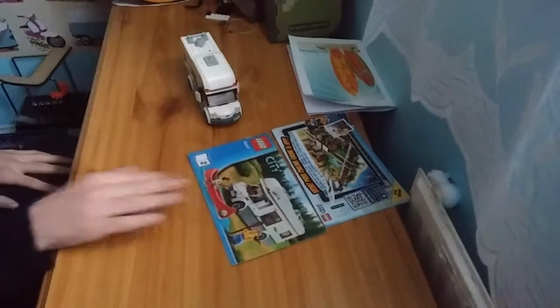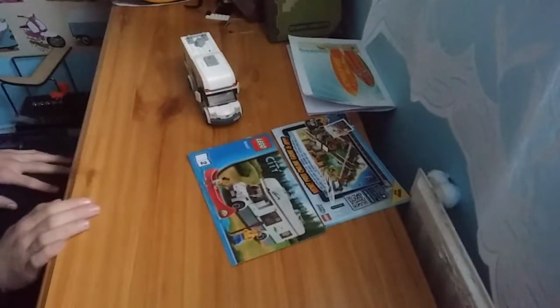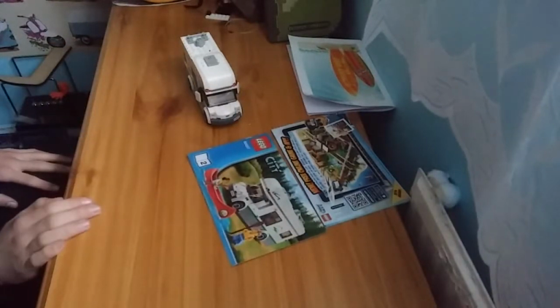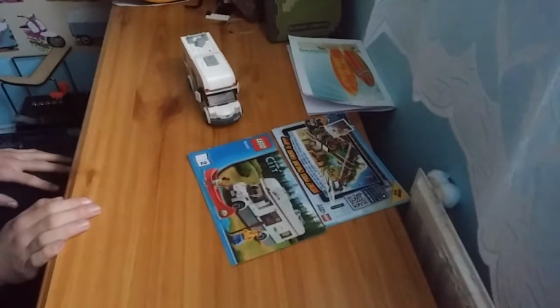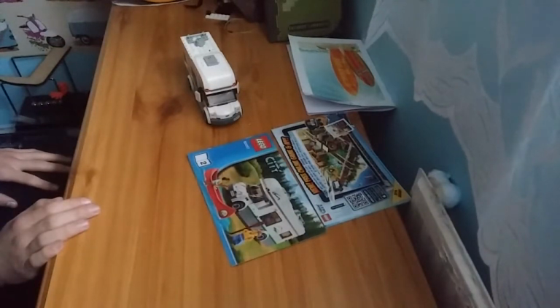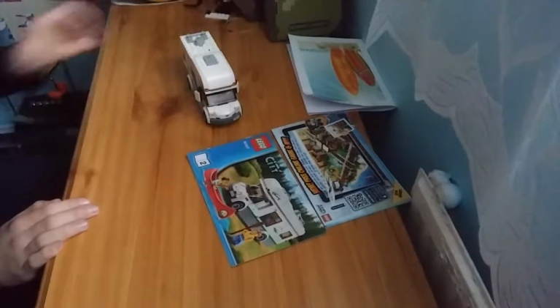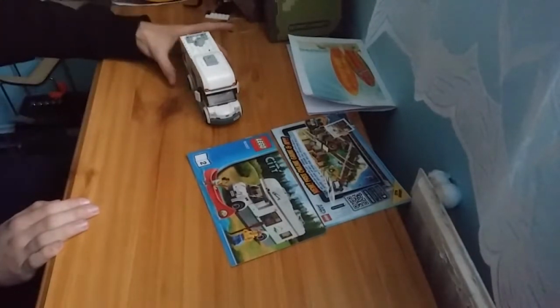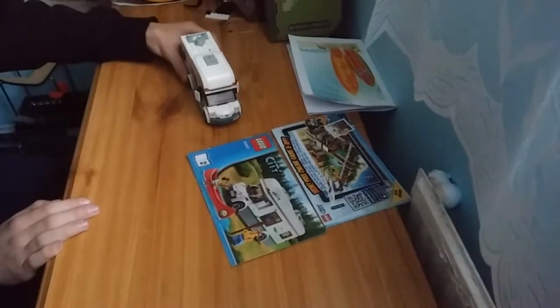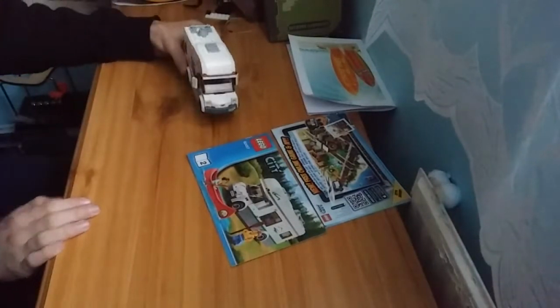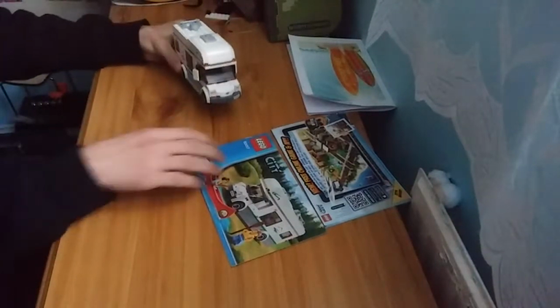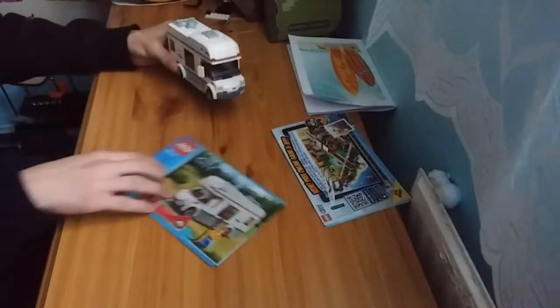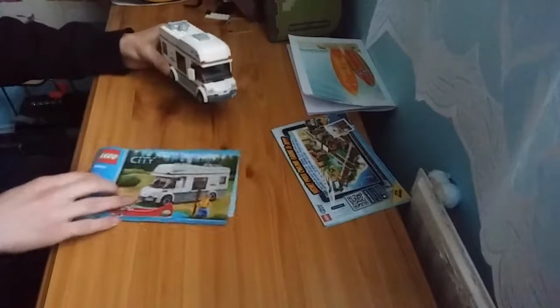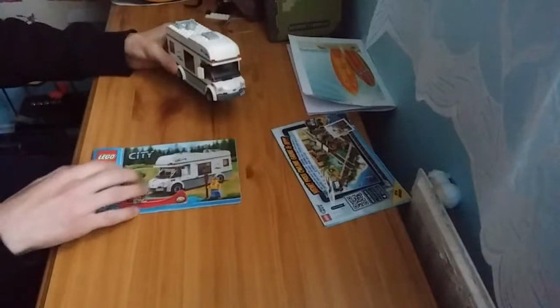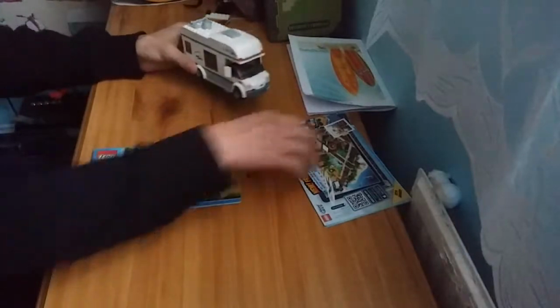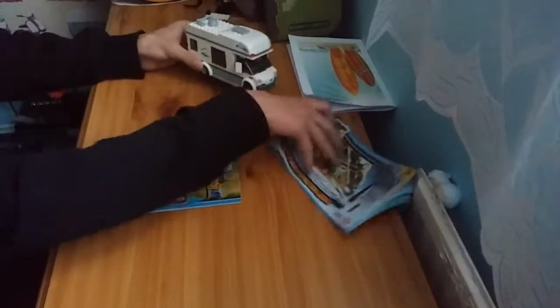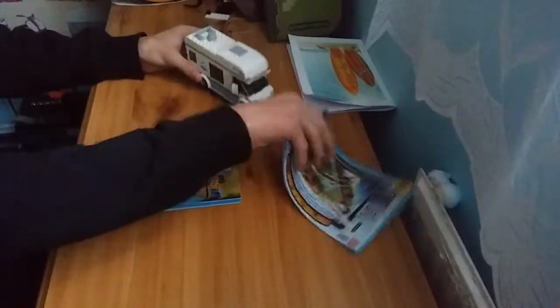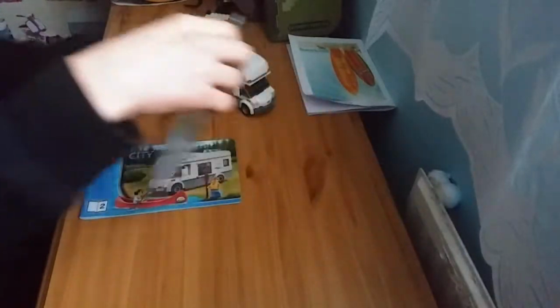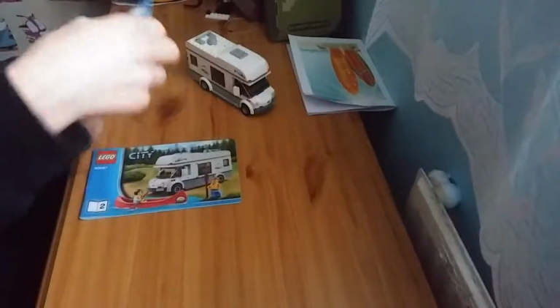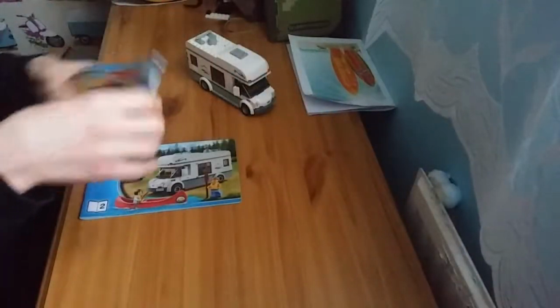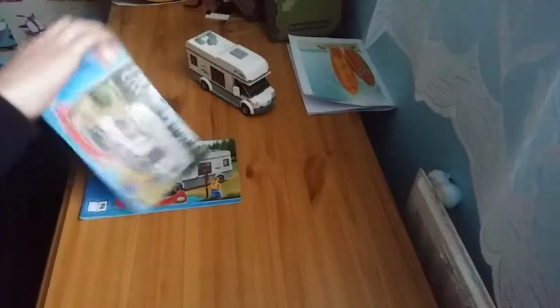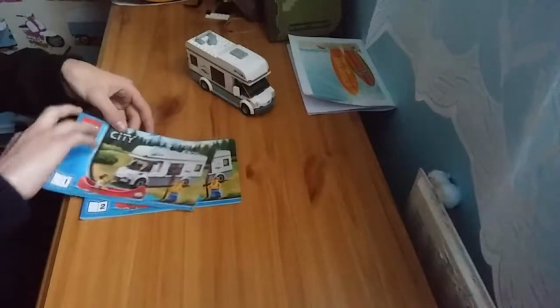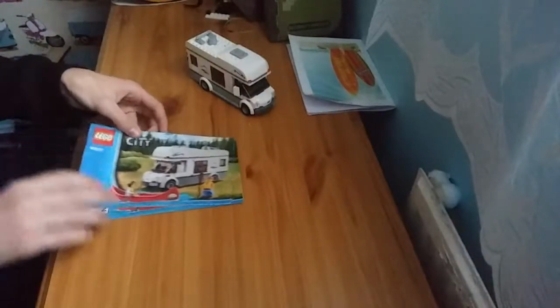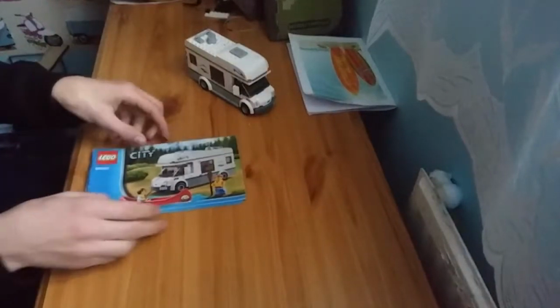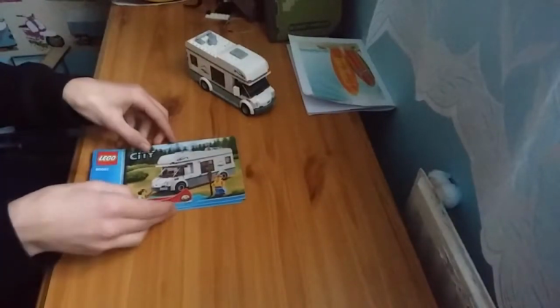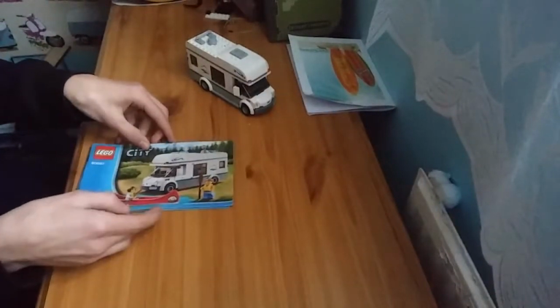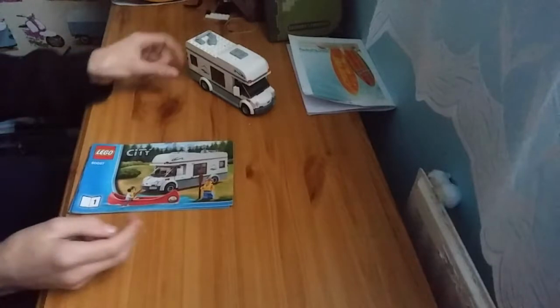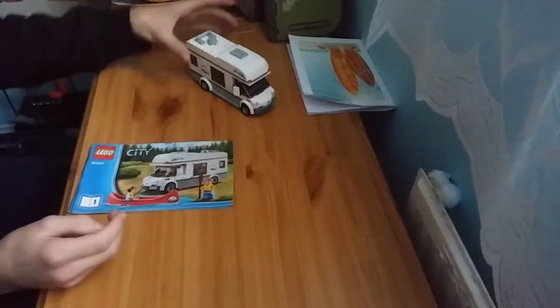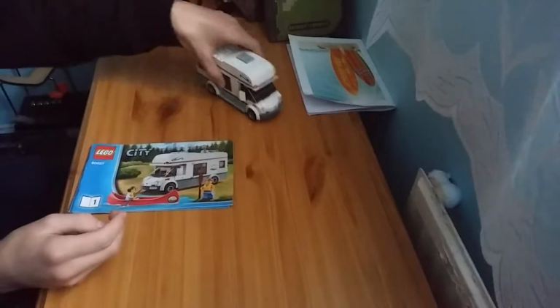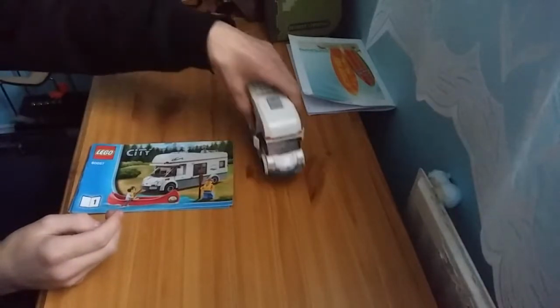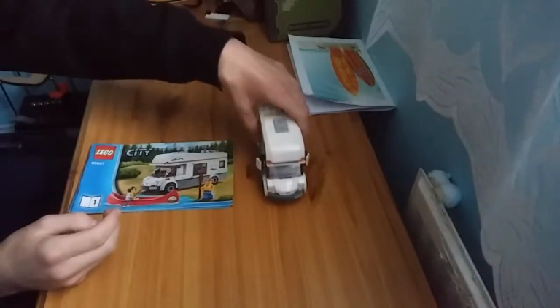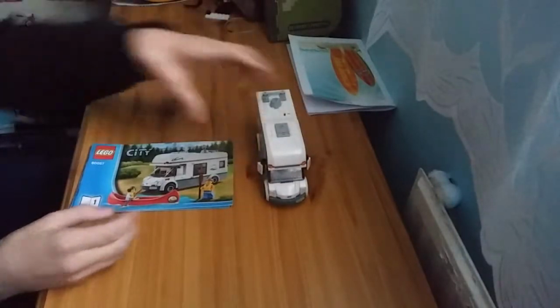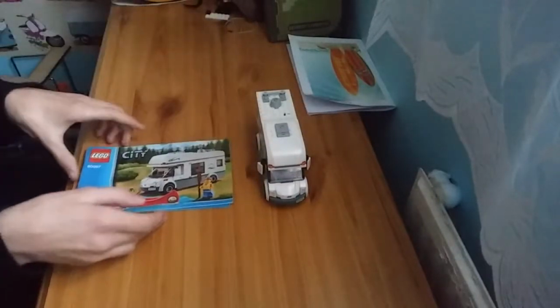That is going to be it for the LEGO campervan. If I find the boat, I'll do an update on it.